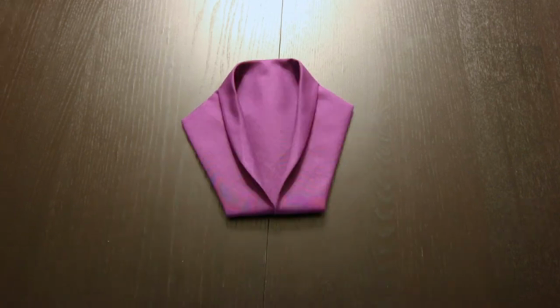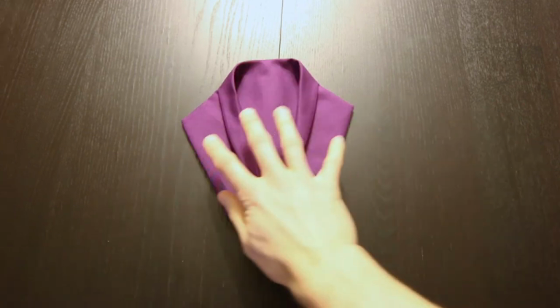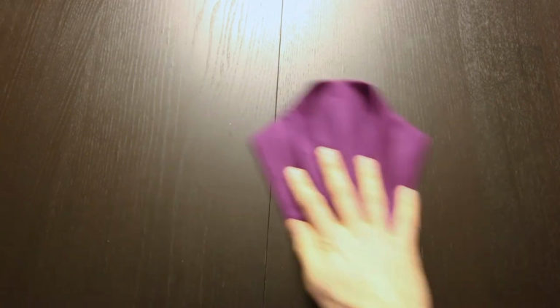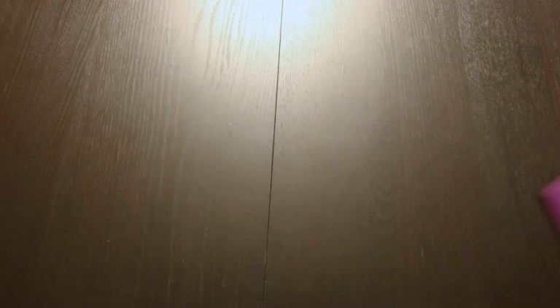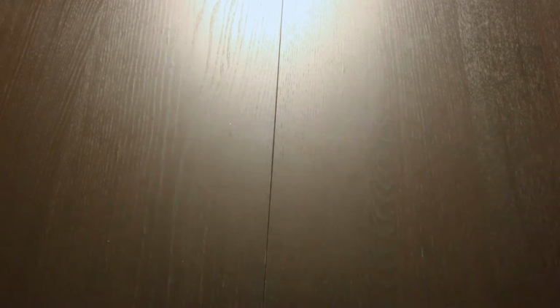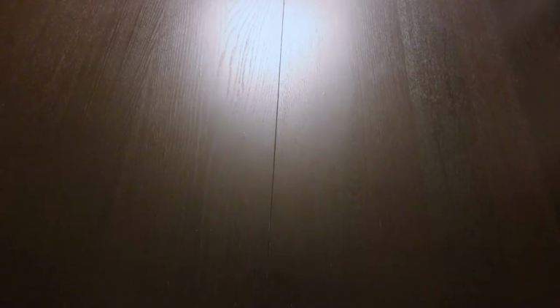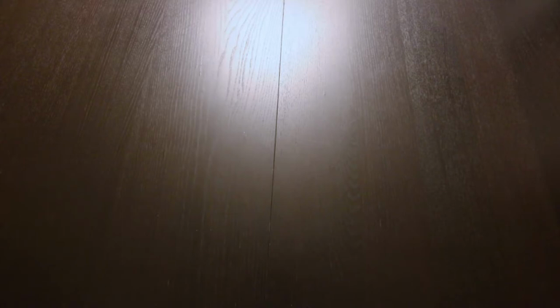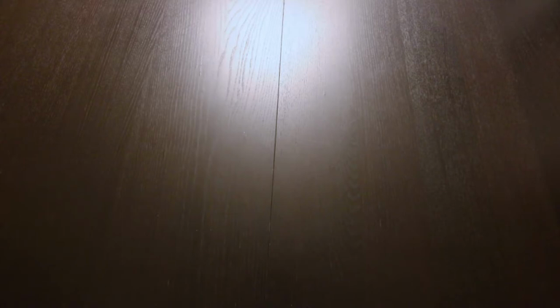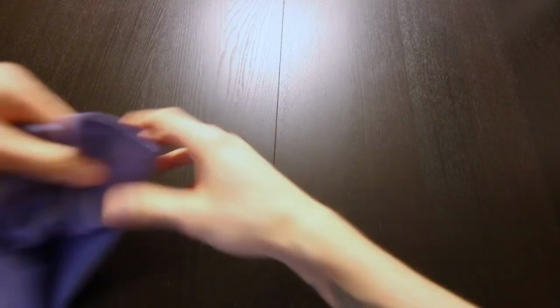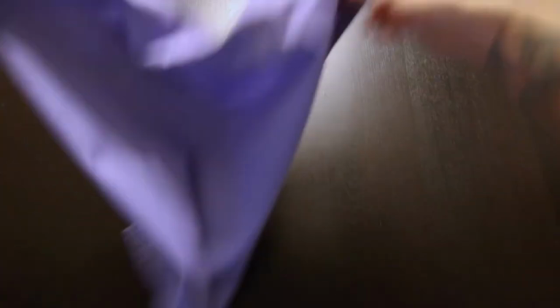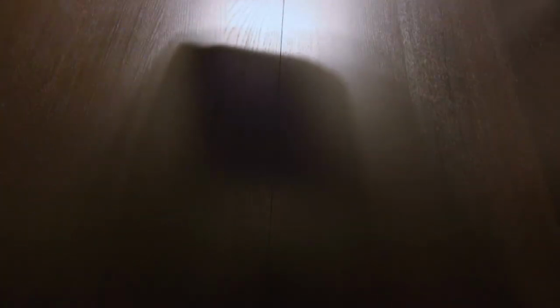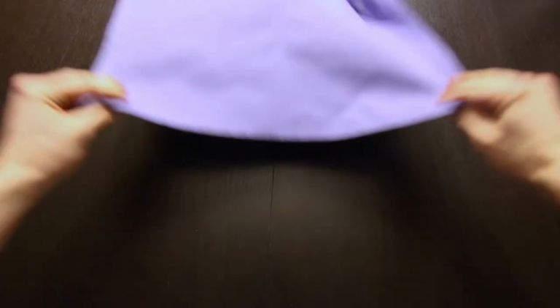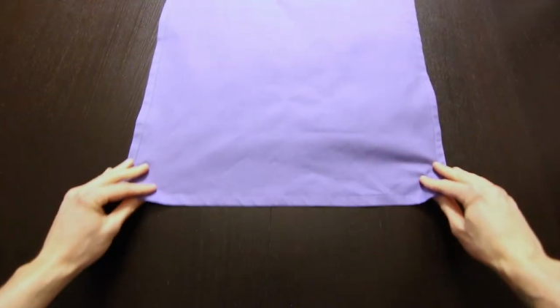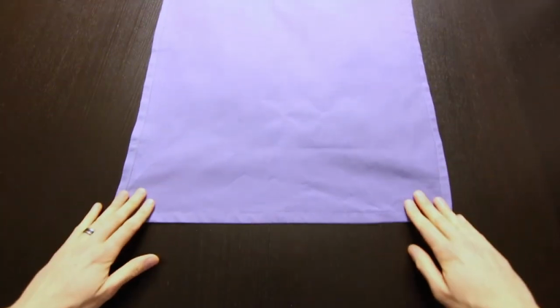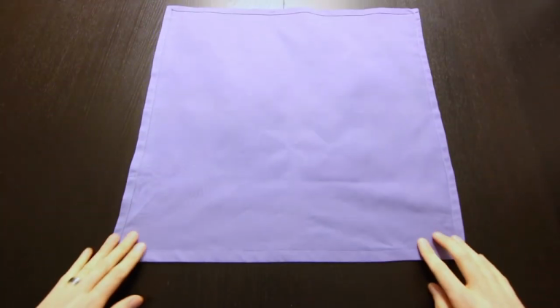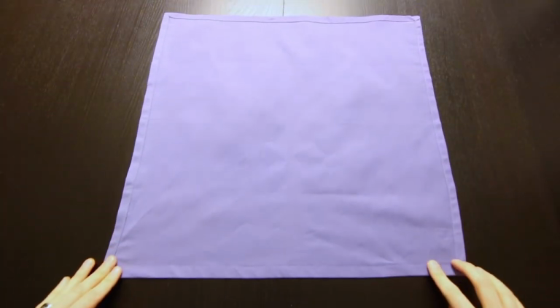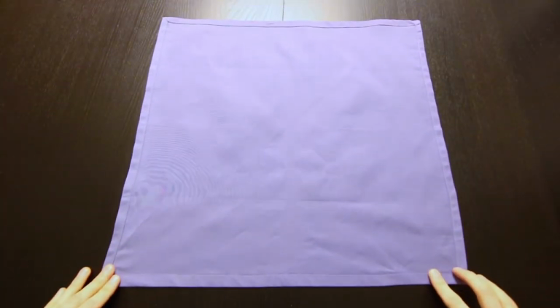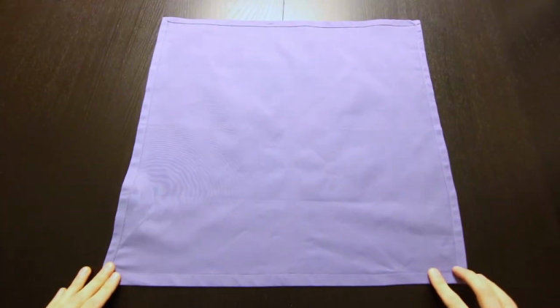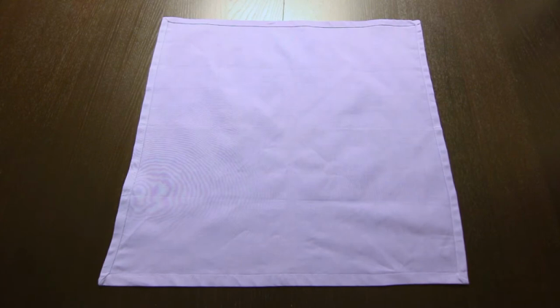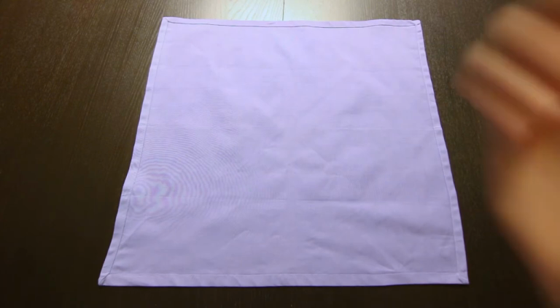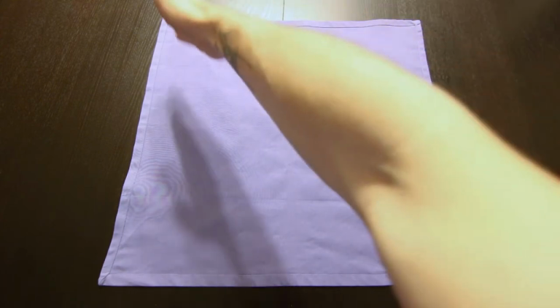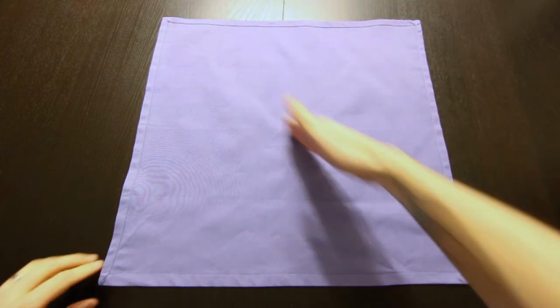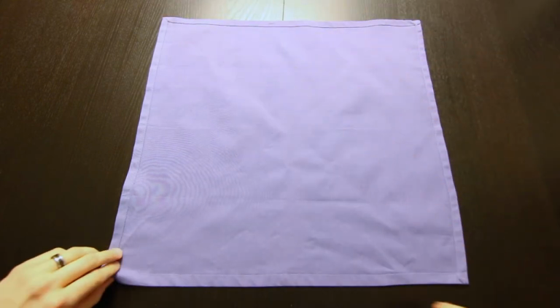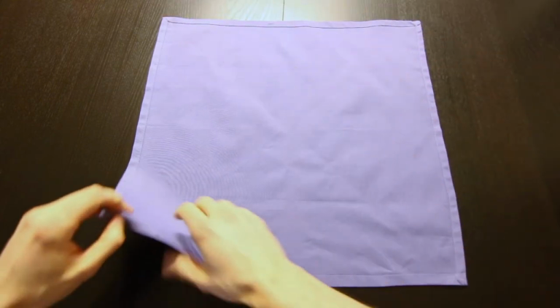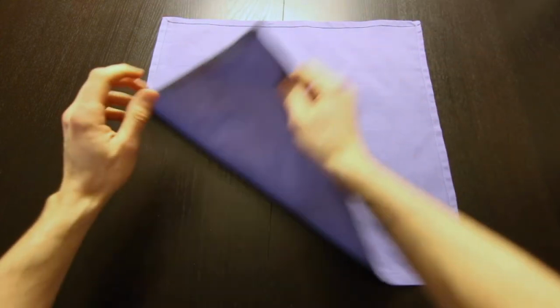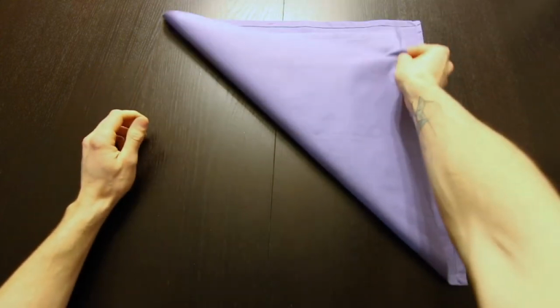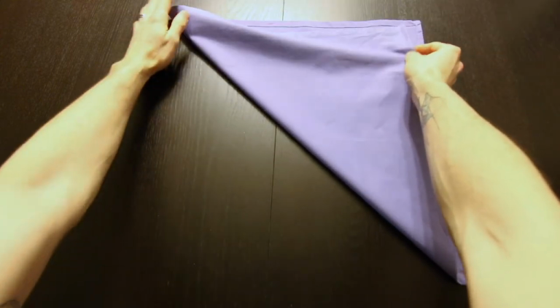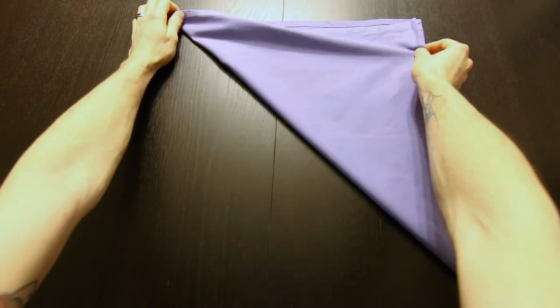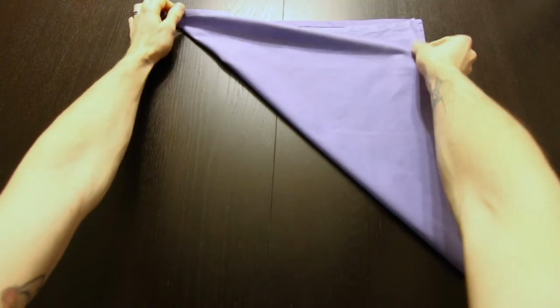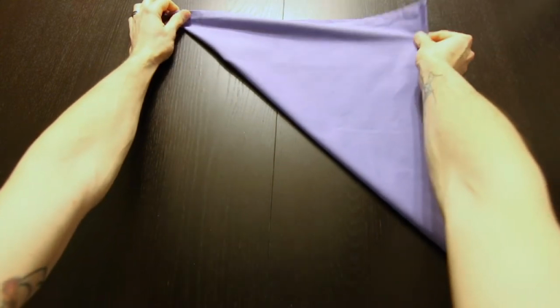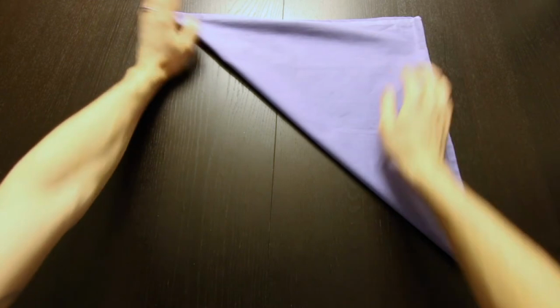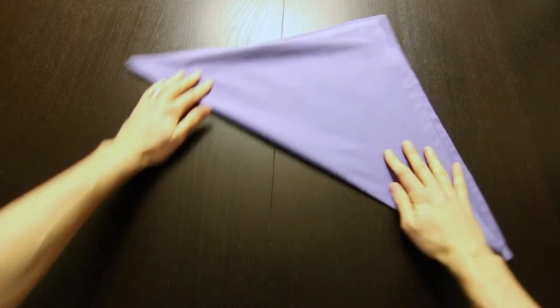Now we're going to put that aside. To fold the variation with the bowtie we need to take a second napkin. We're going to fold that in half along the diagonal as well. We'll bring these opposite corners together.